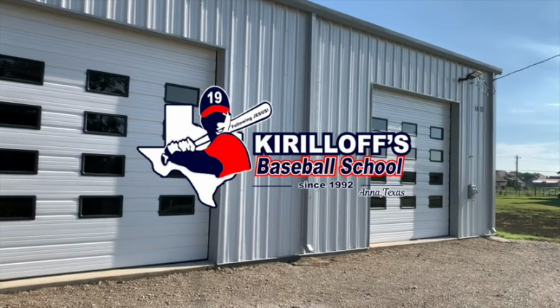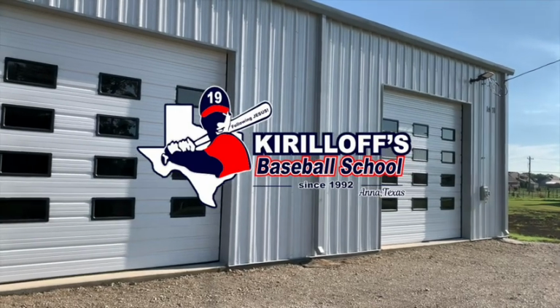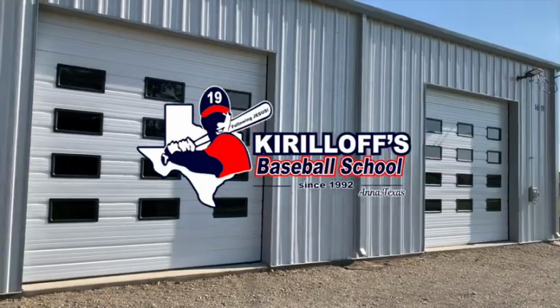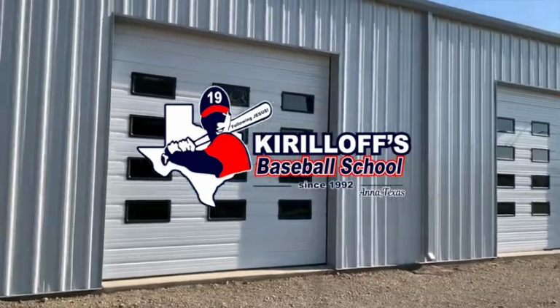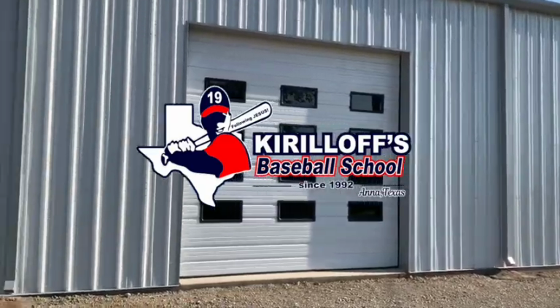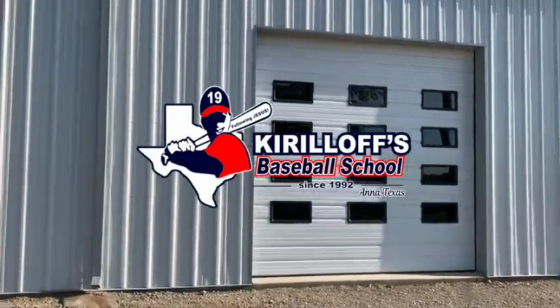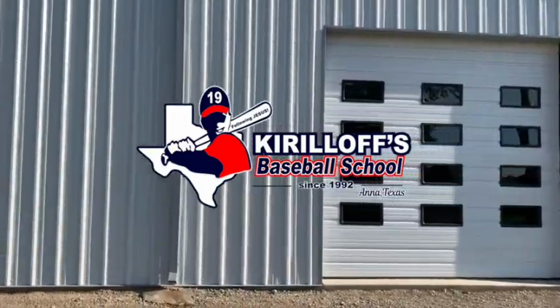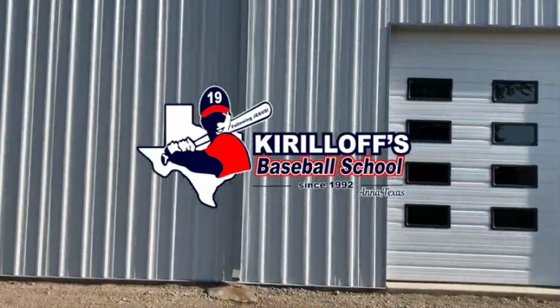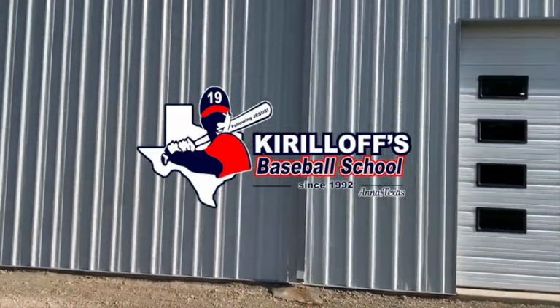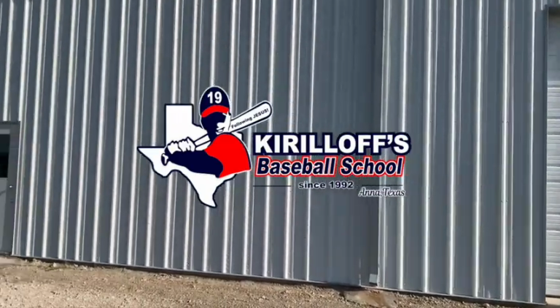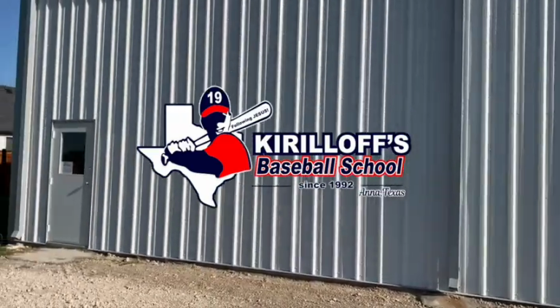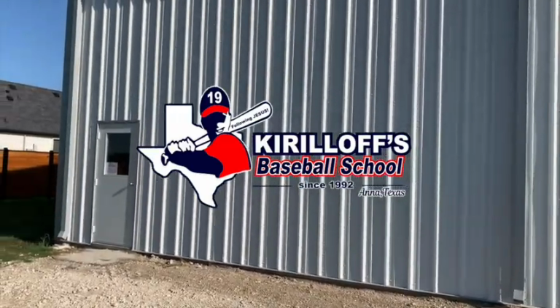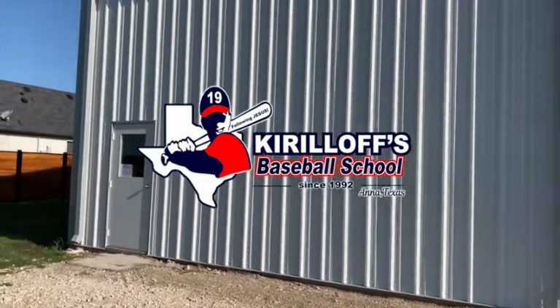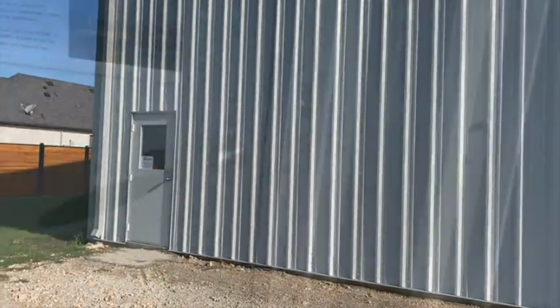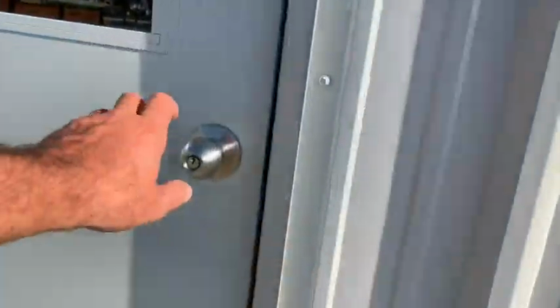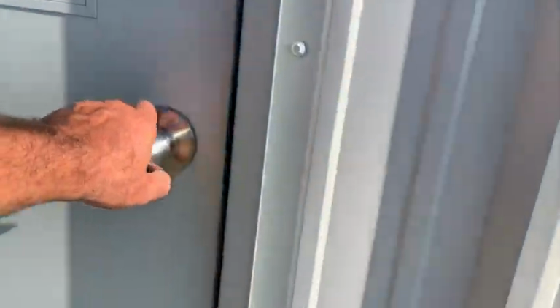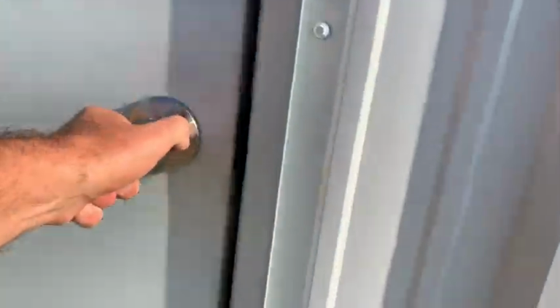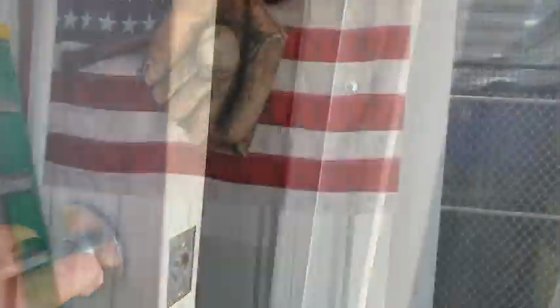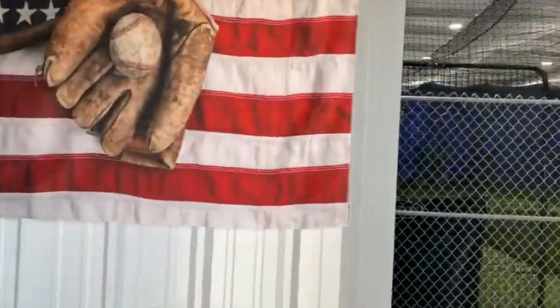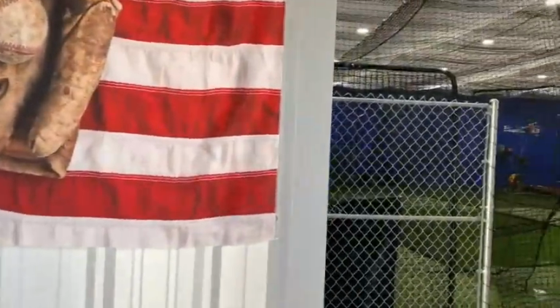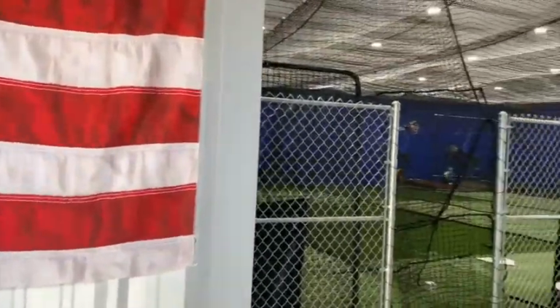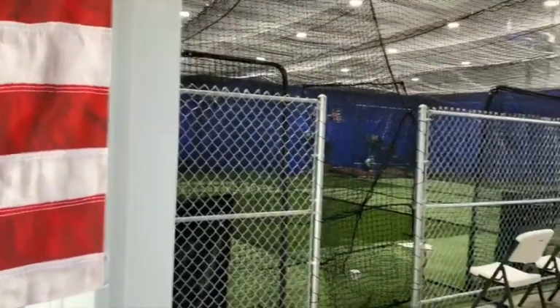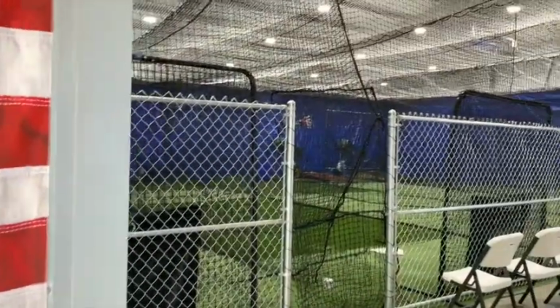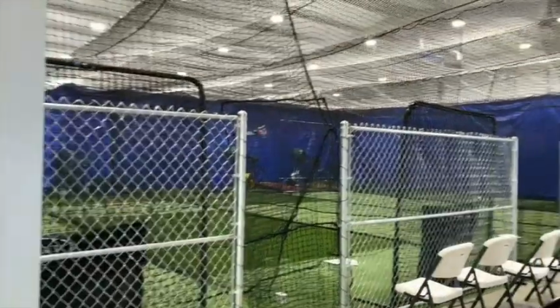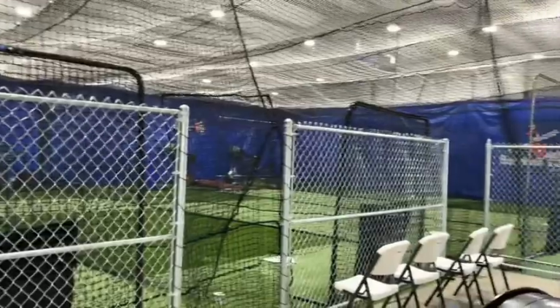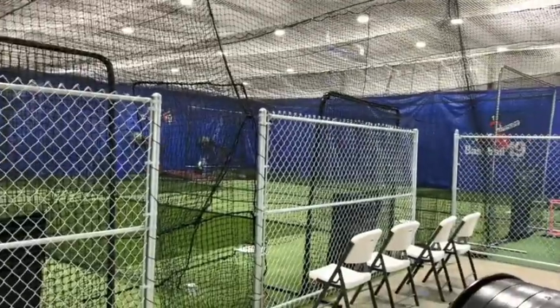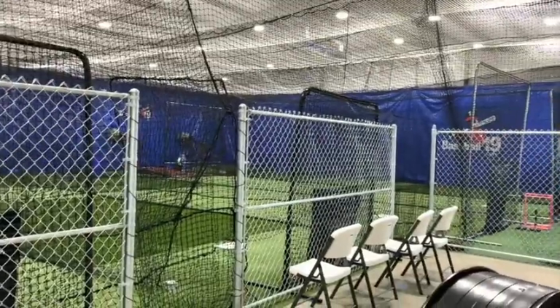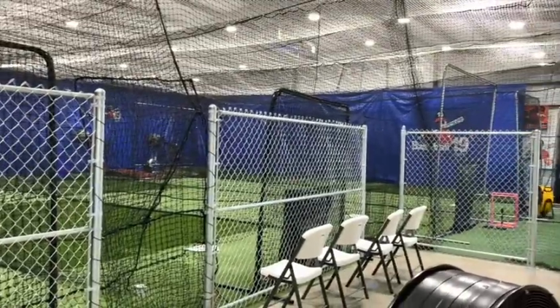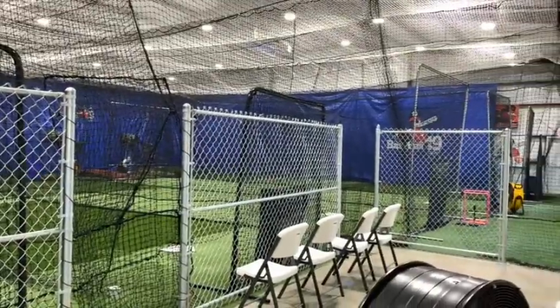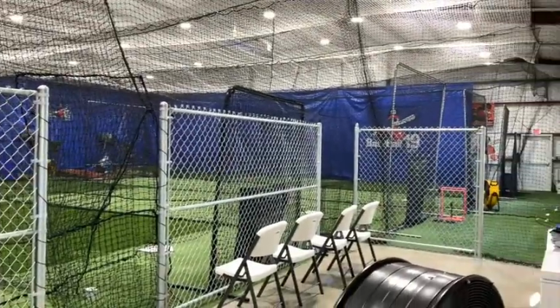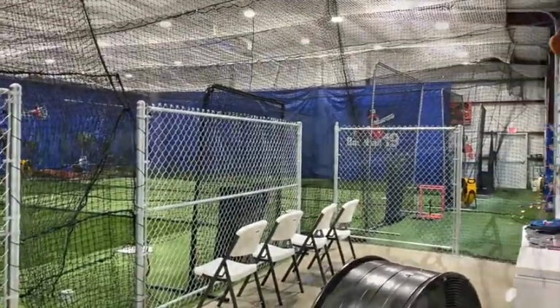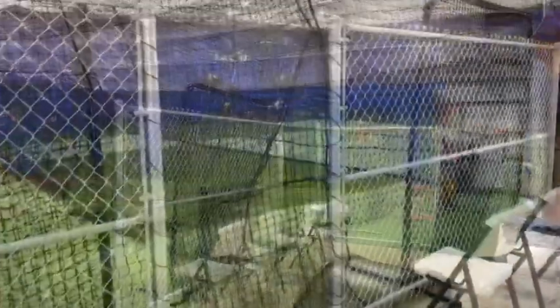This is Dave Kierloff with the Kierloff Baseball School in Anna, Texas and languageofhitting.com. I've been inside the baseball and softball training business for over 30 years, and all the glory, honor, and praise belongs to Jesus Christ.